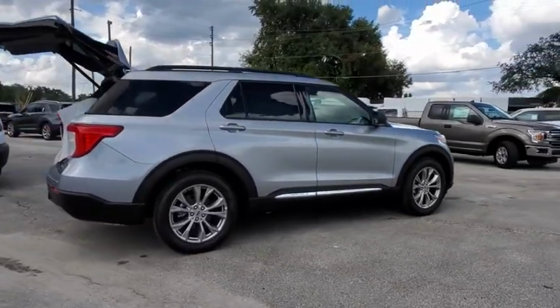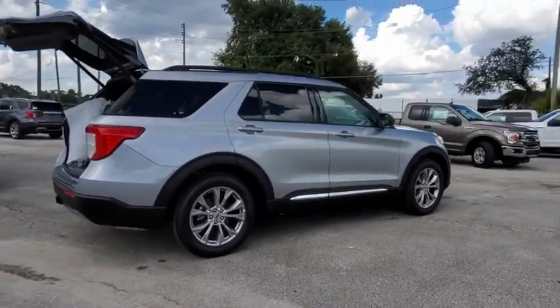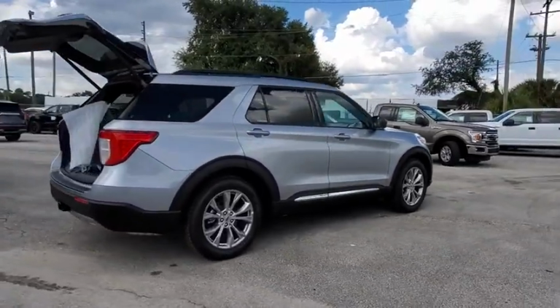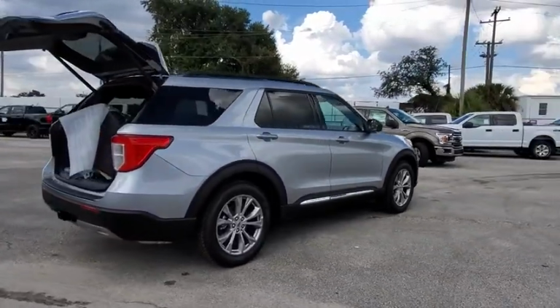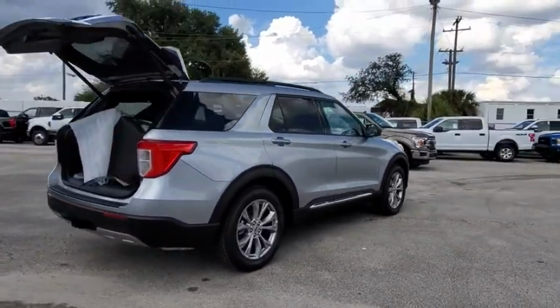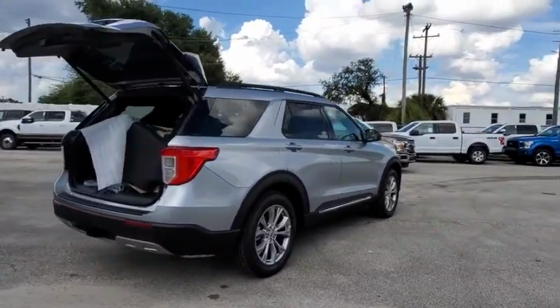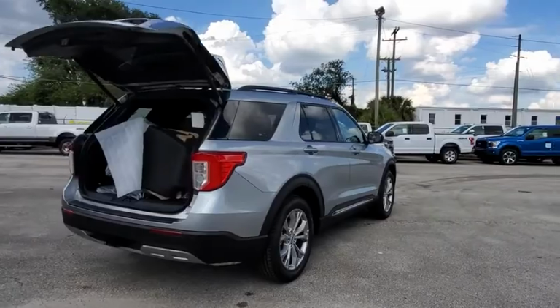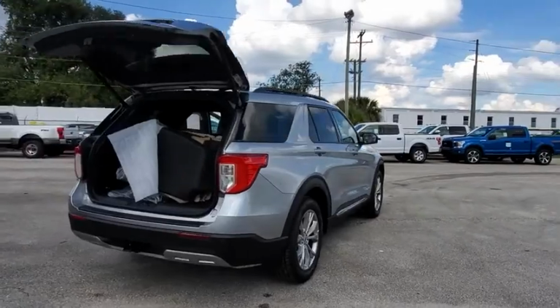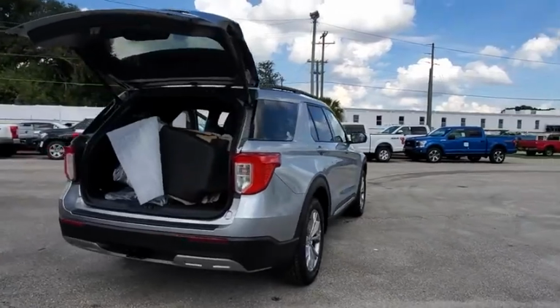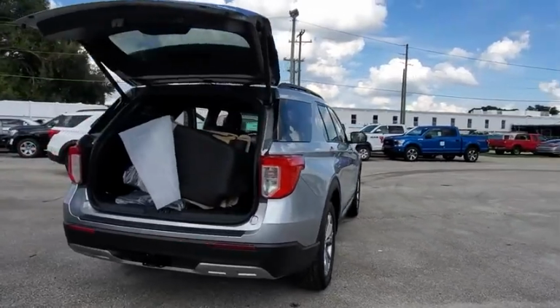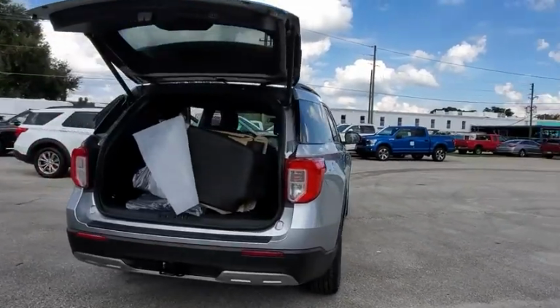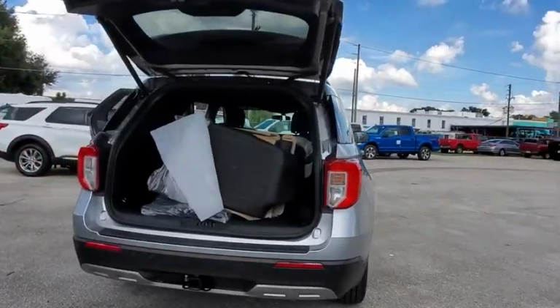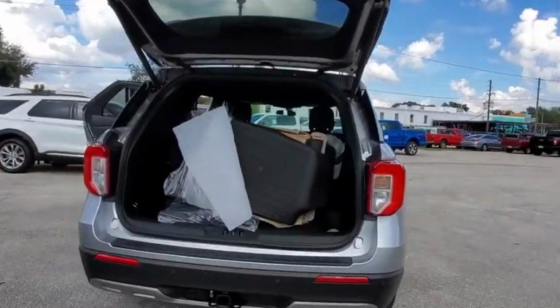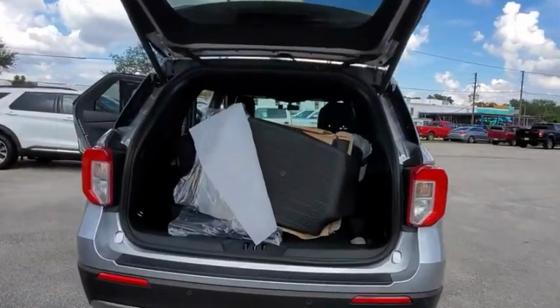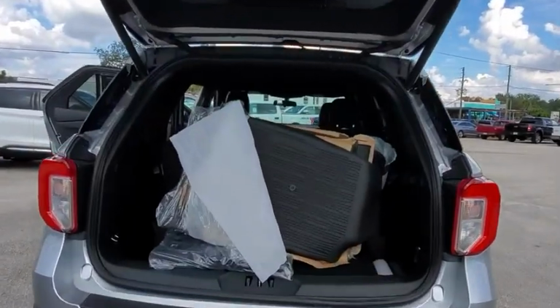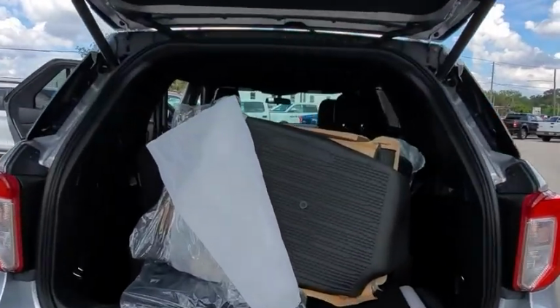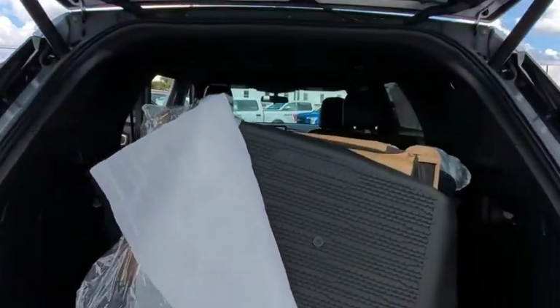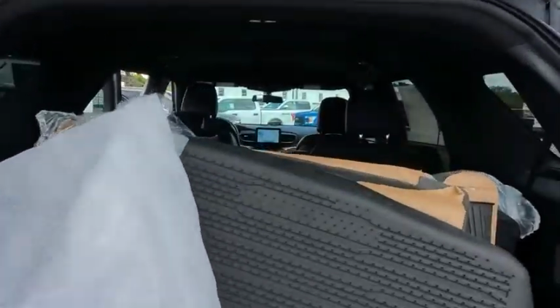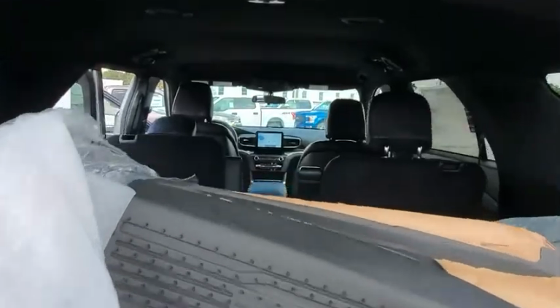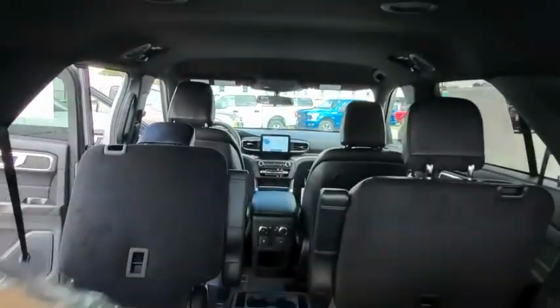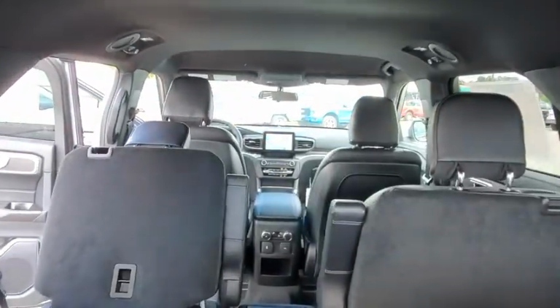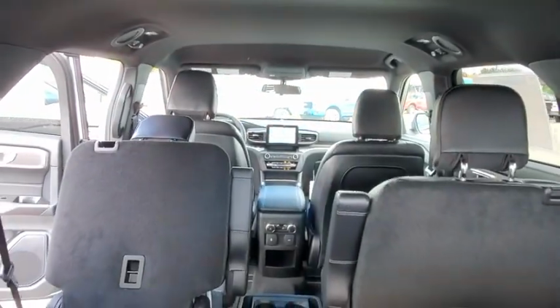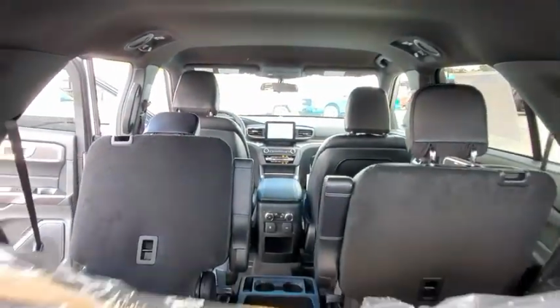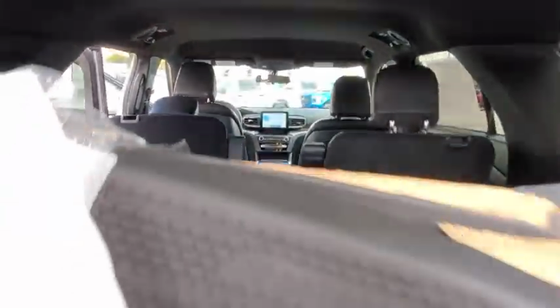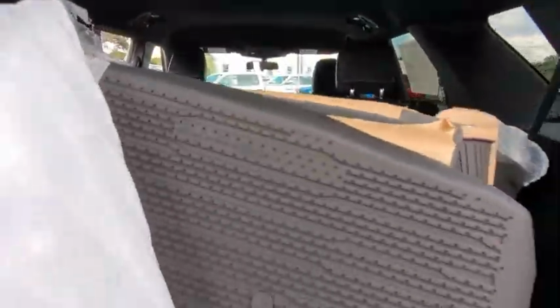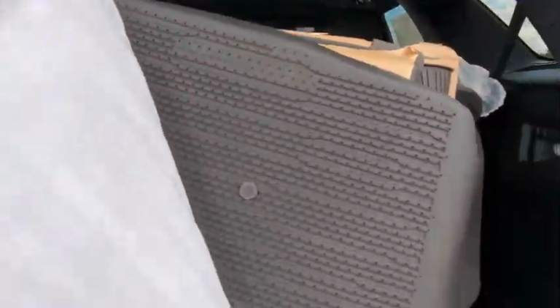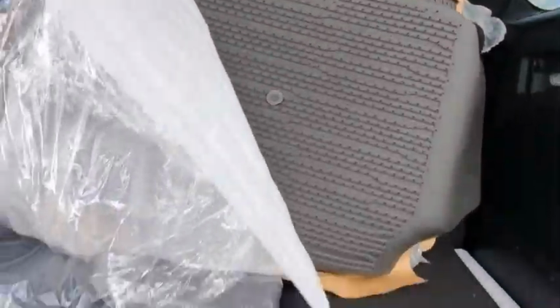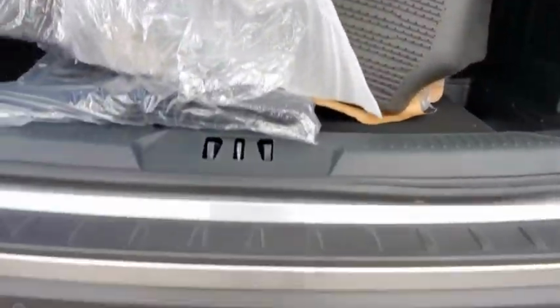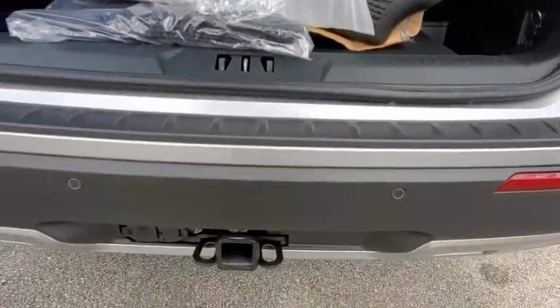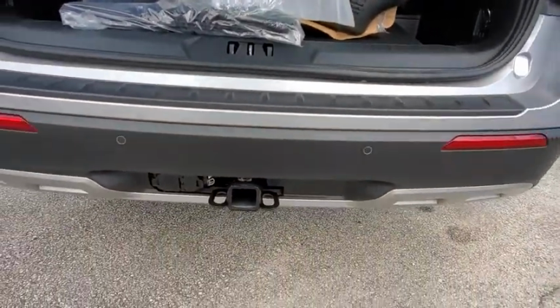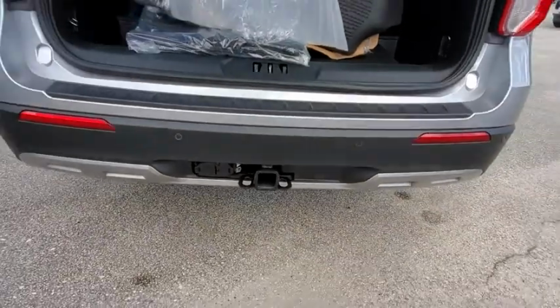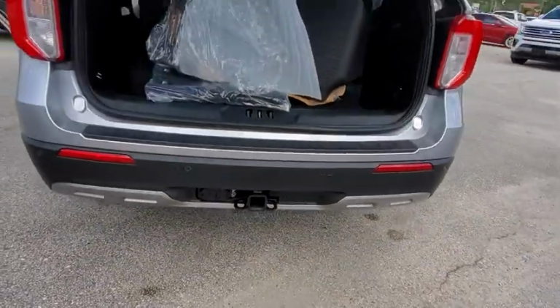Here are some of this vehicle's great options: power liftgate, traction control, remote engine start, power passenger seat, dual airbags, leather-wrapped steering wheel, alloy wheels, power steering, four-wheel disc brakes, aluminum wheels.